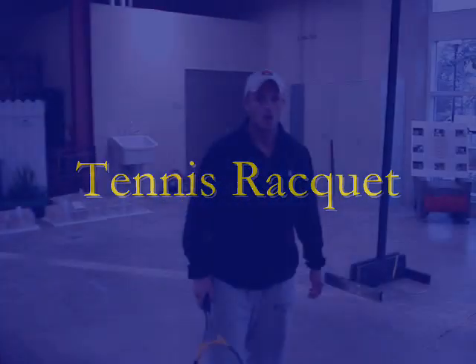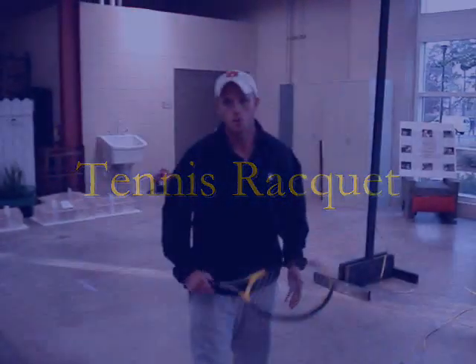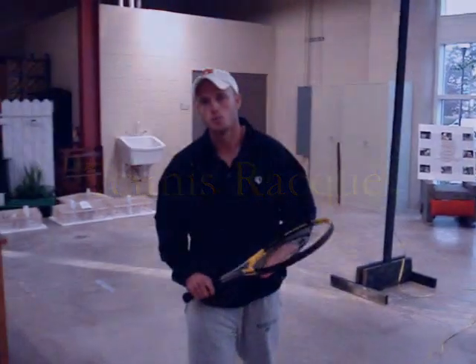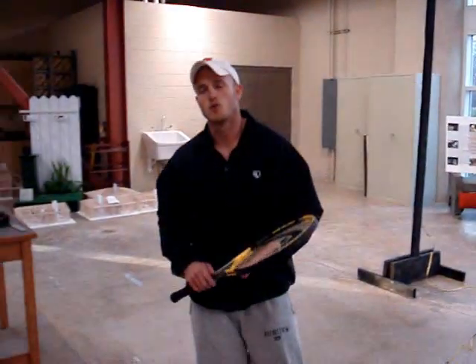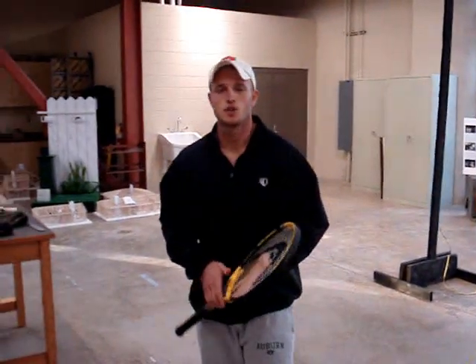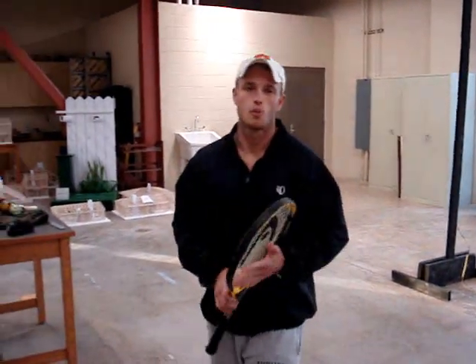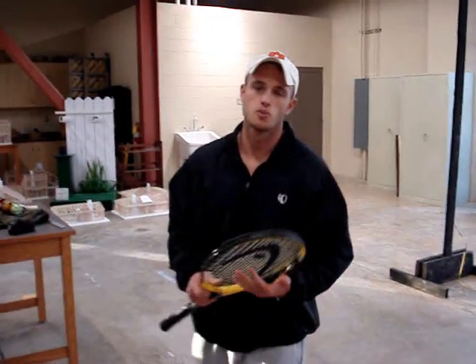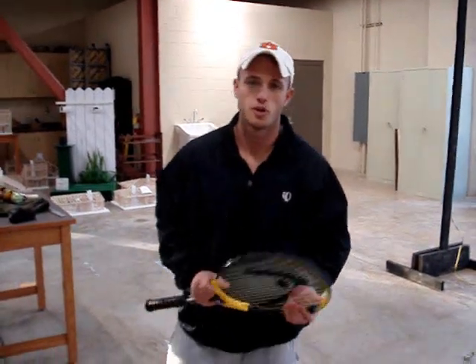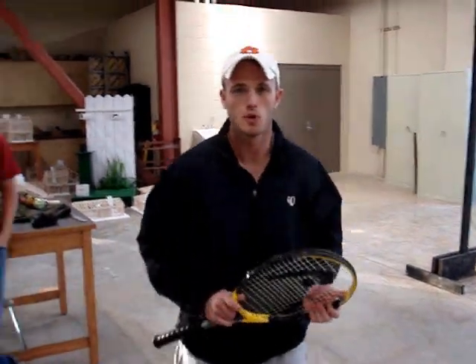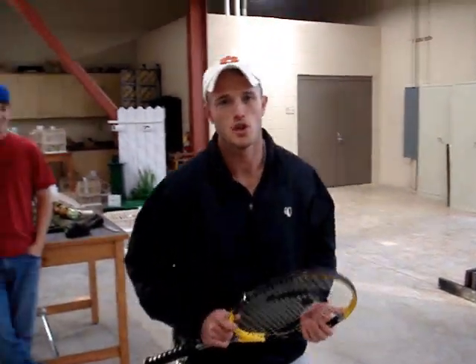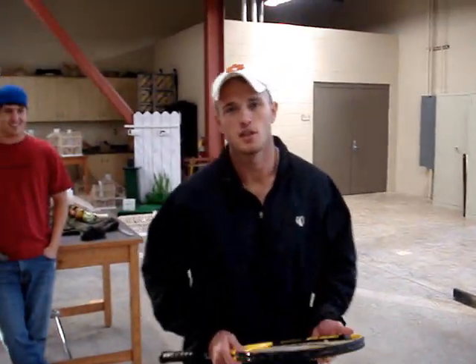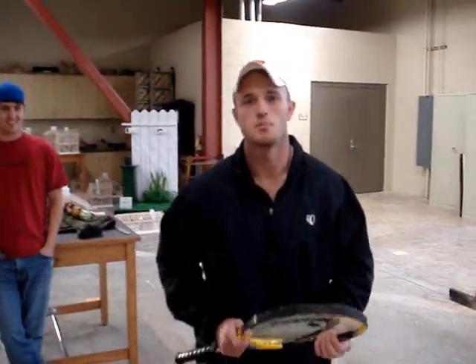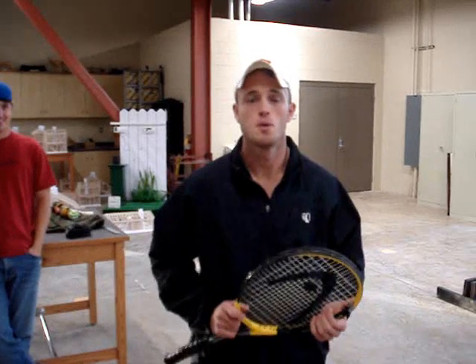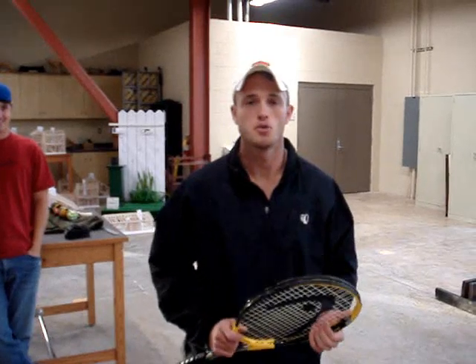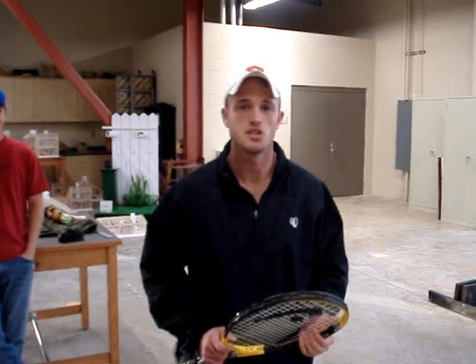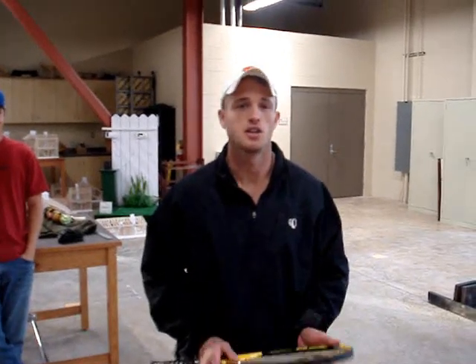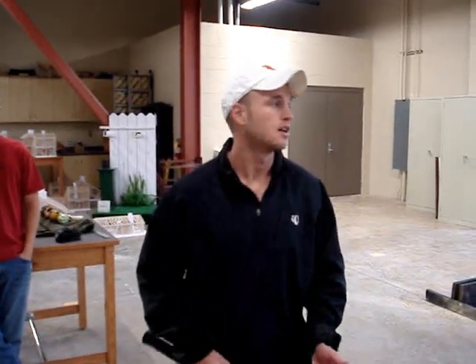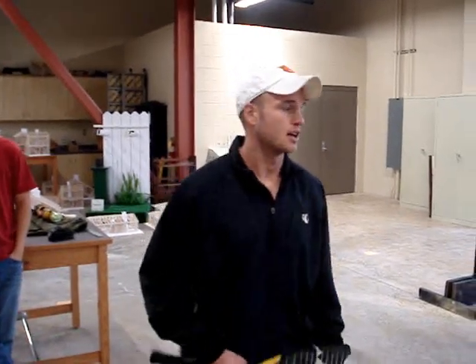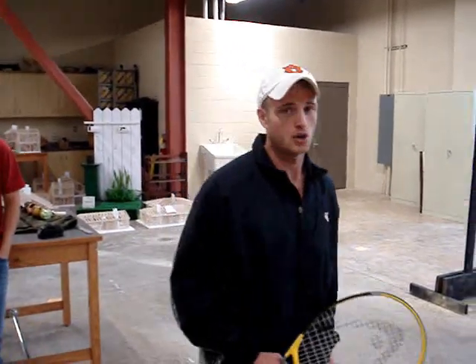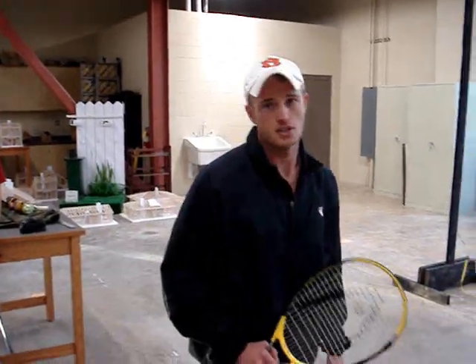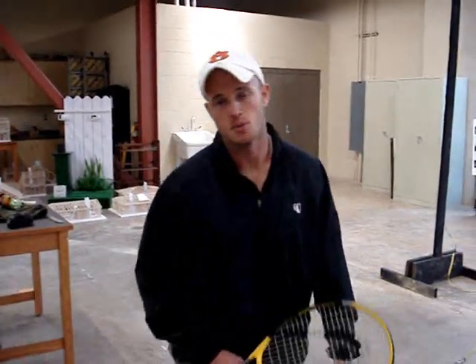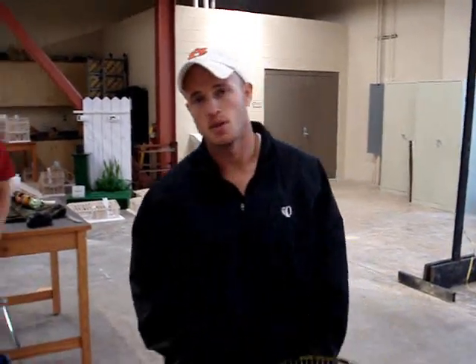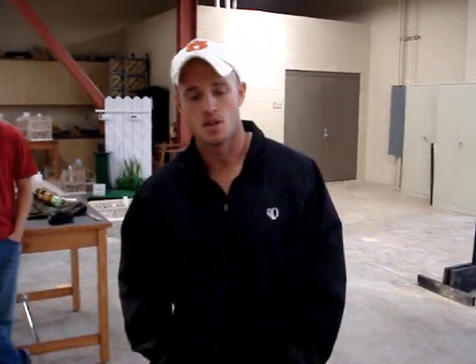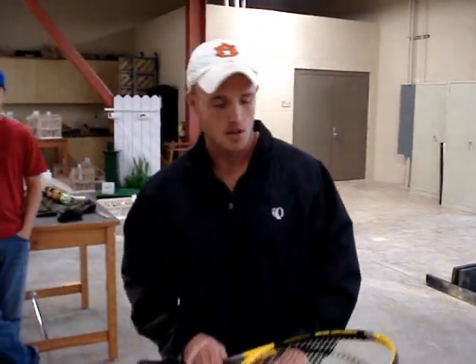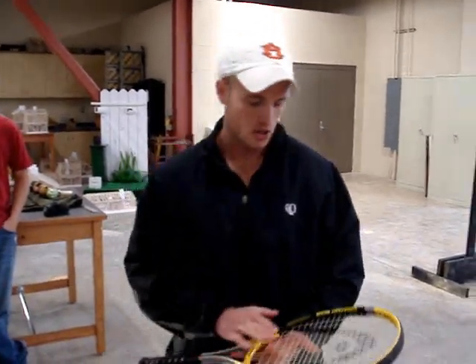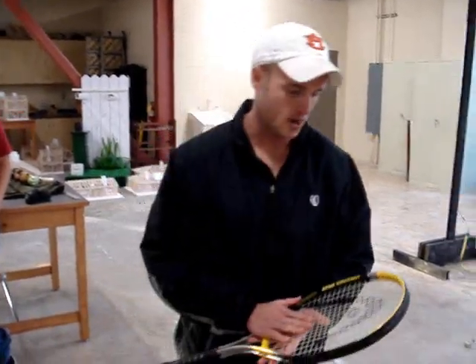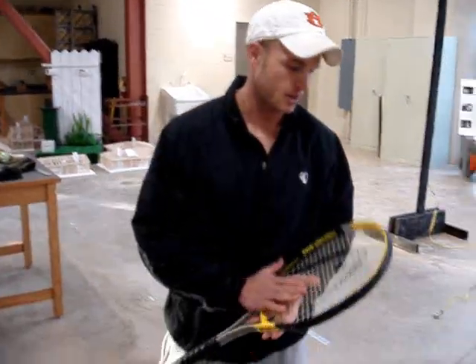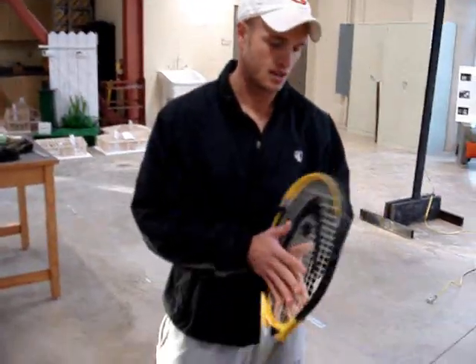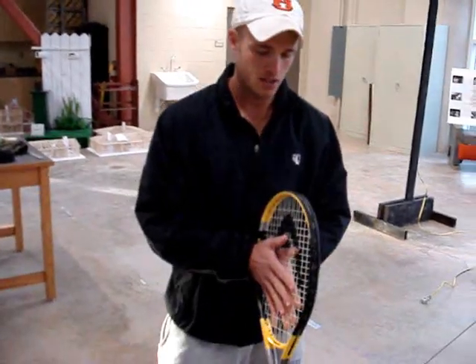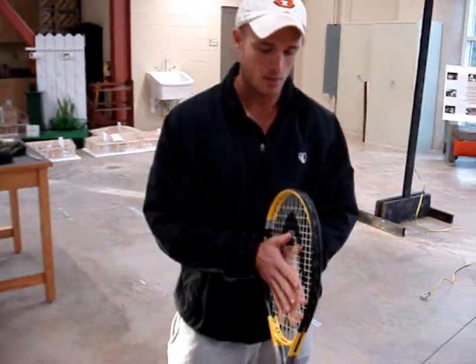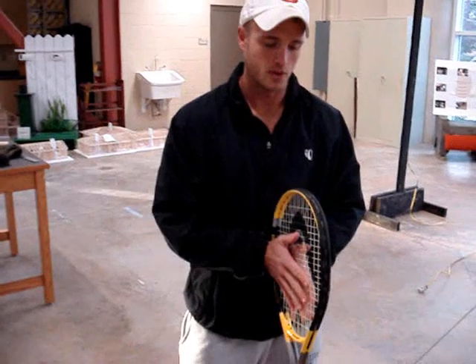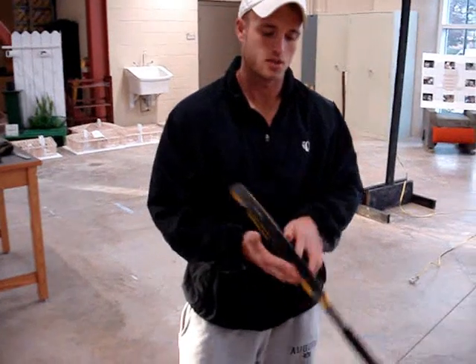Welcome to the University. We're demonstrating pre-stressing and post-tensioning in concrete slabs and beams. The tennis racket is a nice example of this.